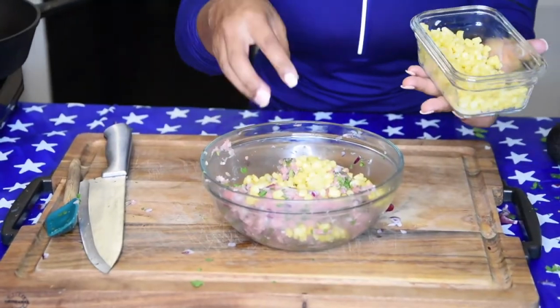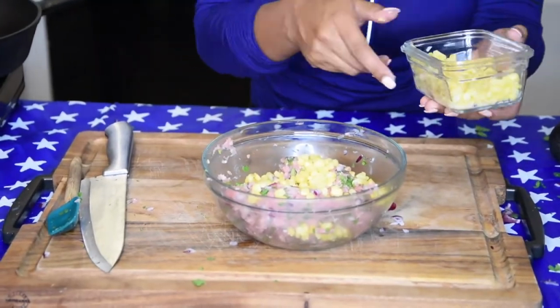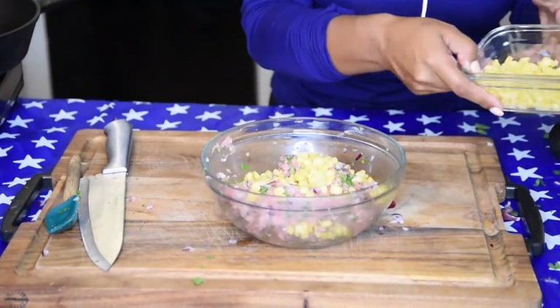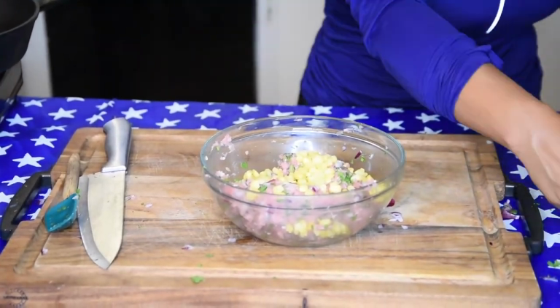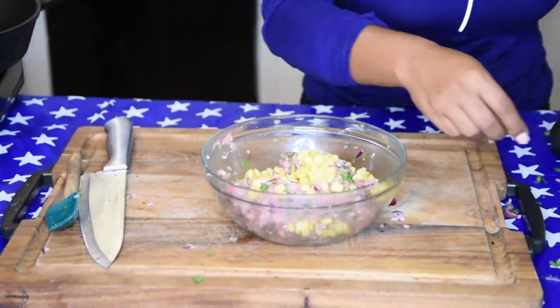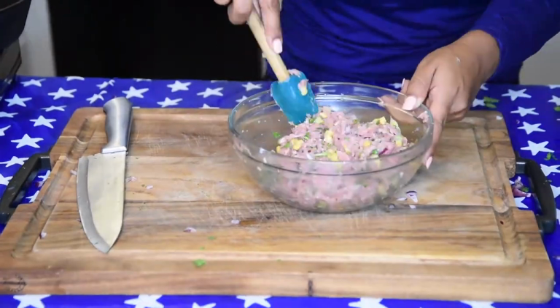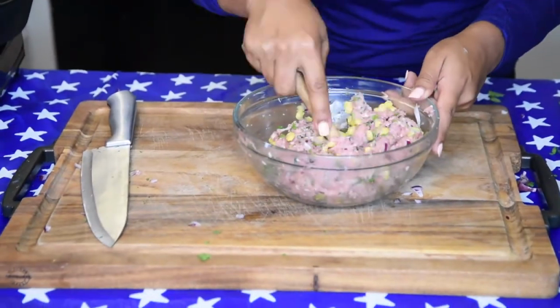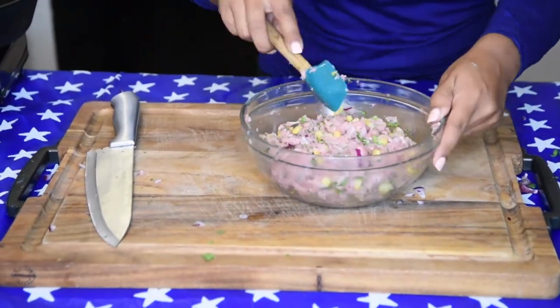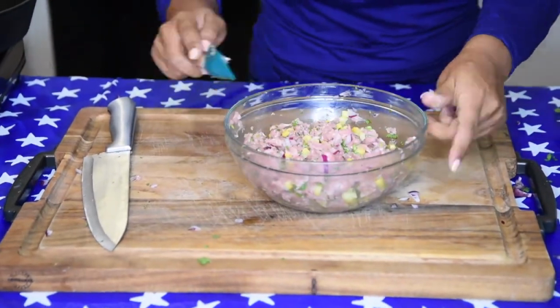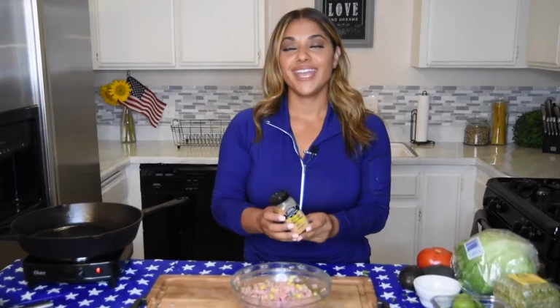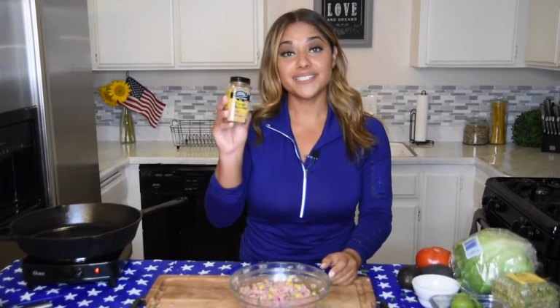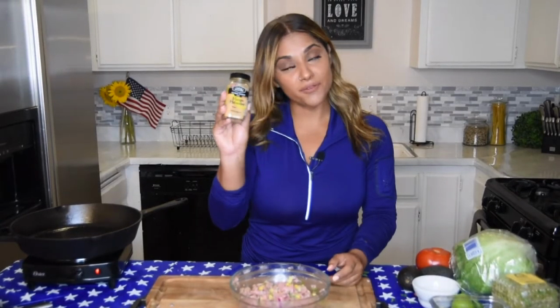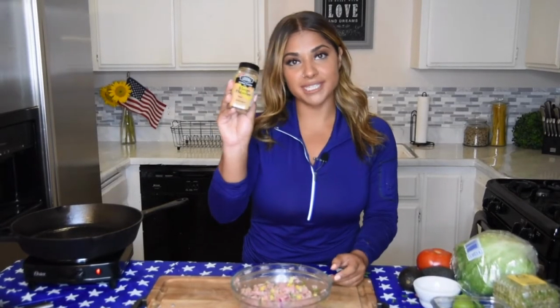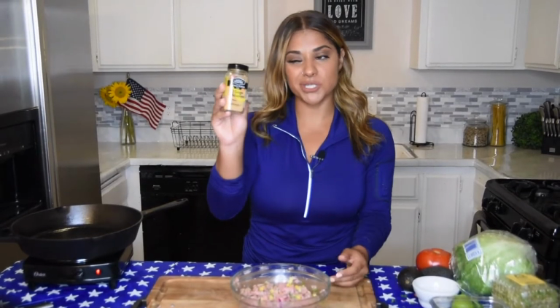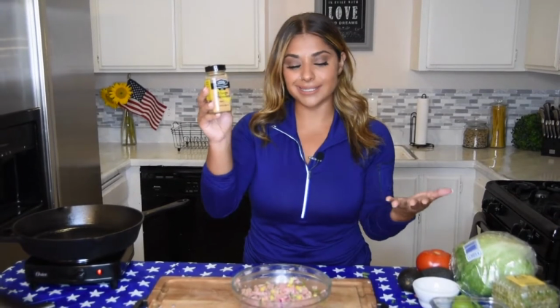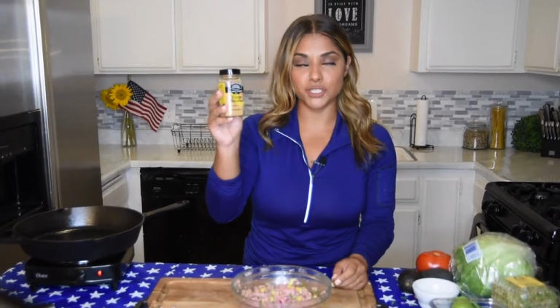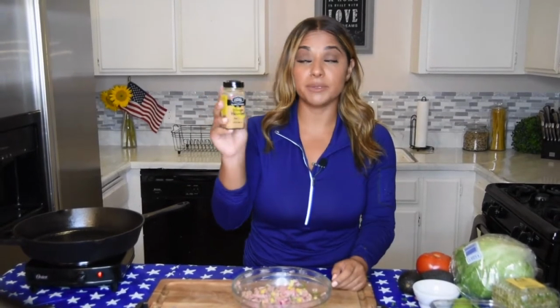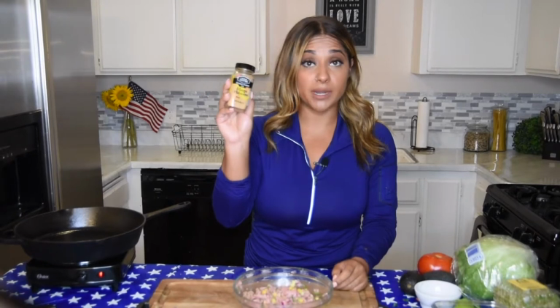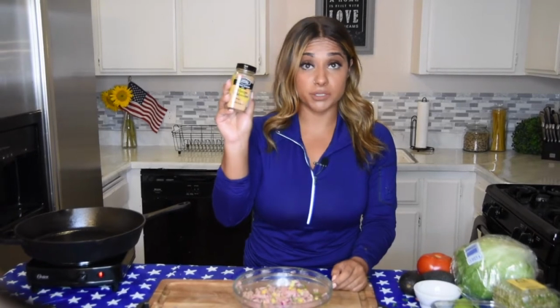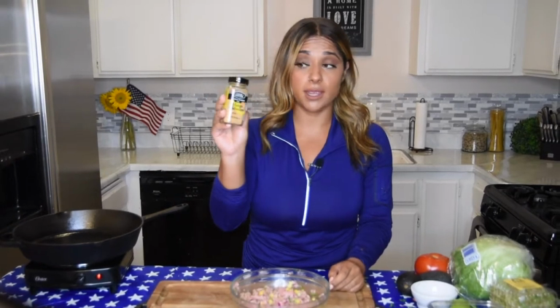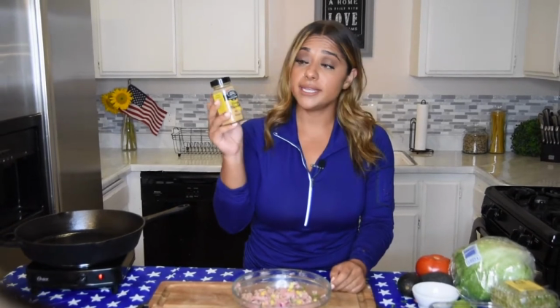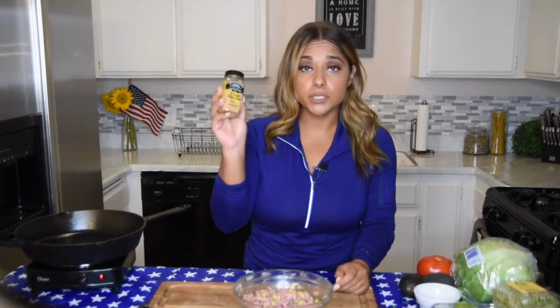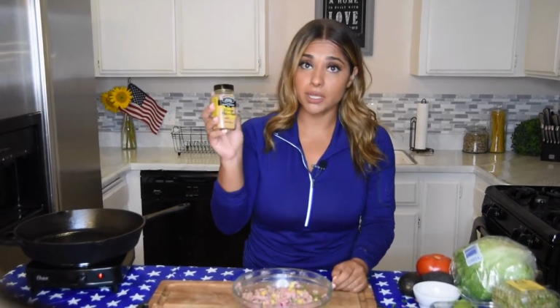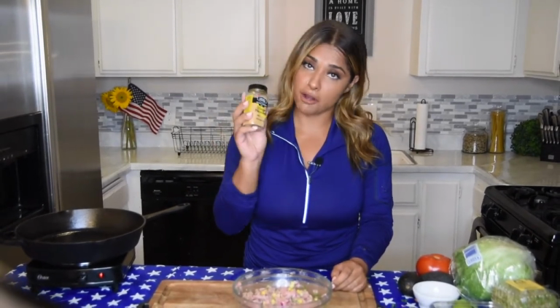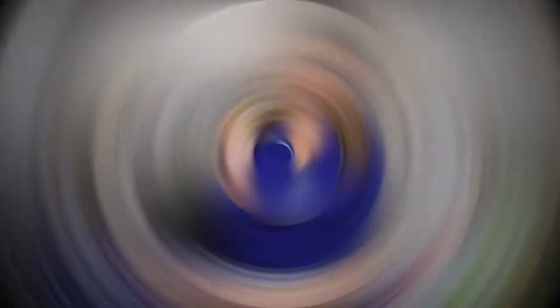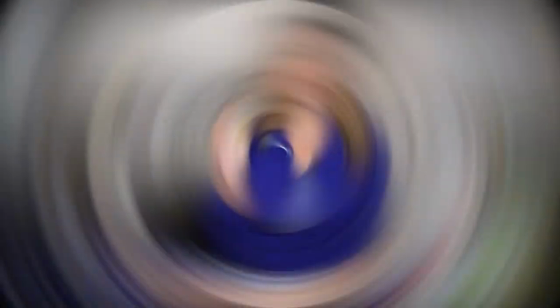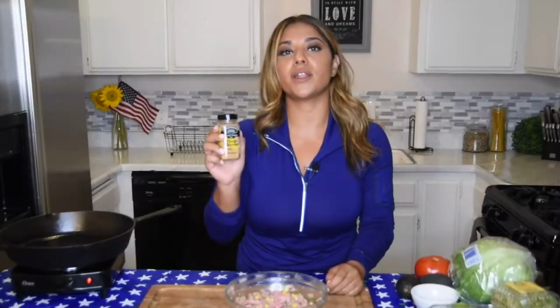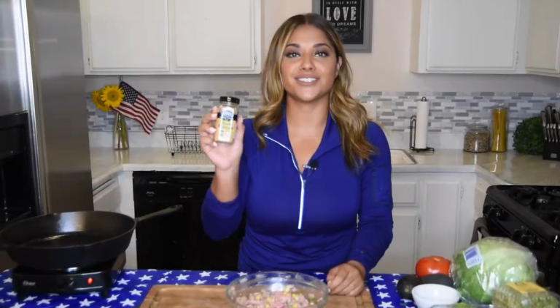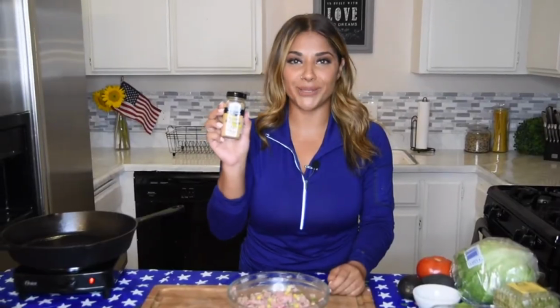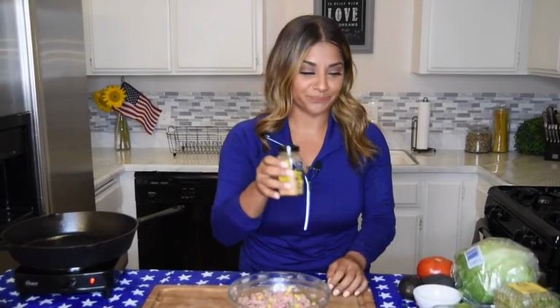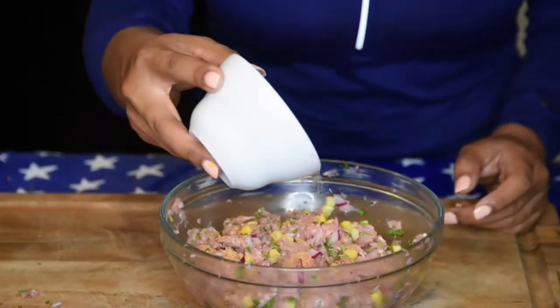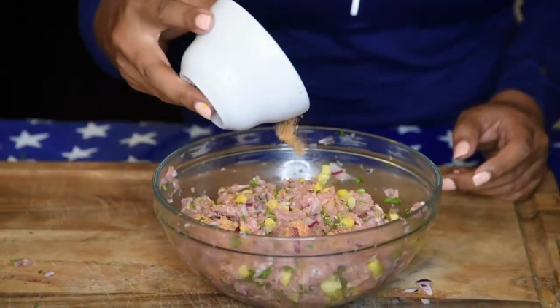Sprinkle seasoning as desired. This is my preferred seasoning of choice. You guys can season as you'd like but this is the one I'm going to be using today. It is low in sodium and I got it at Sprouts. I'll post the product details in the link below.